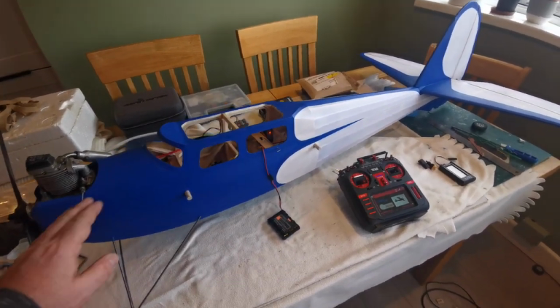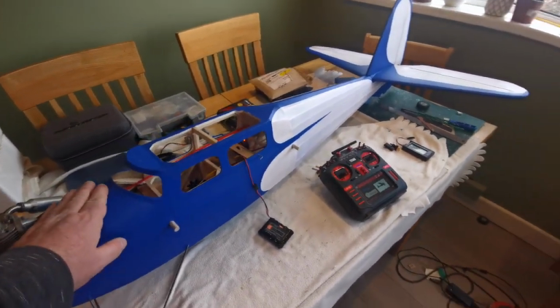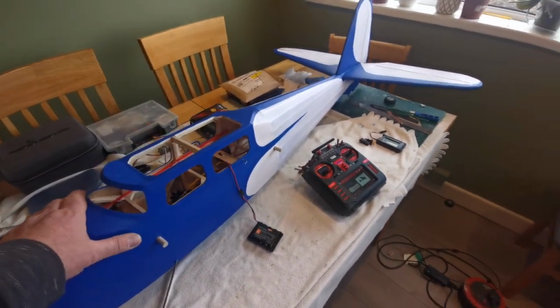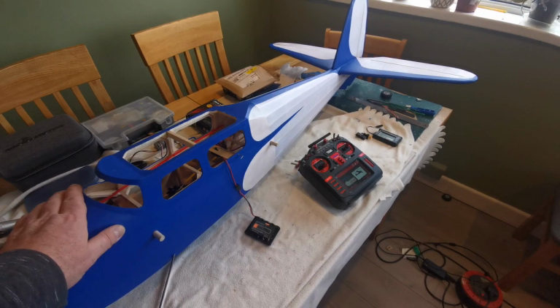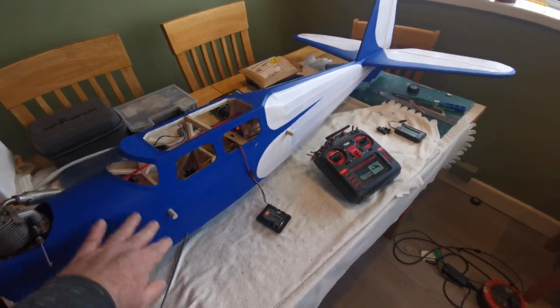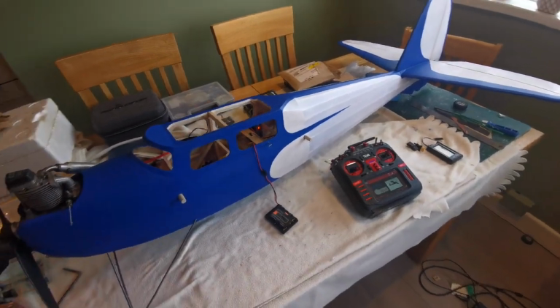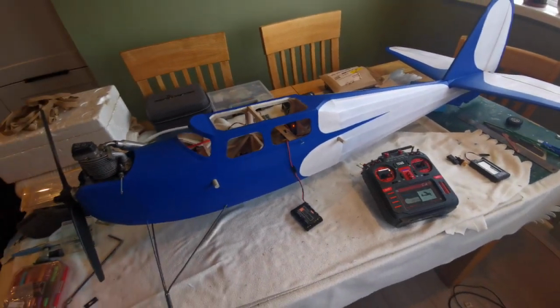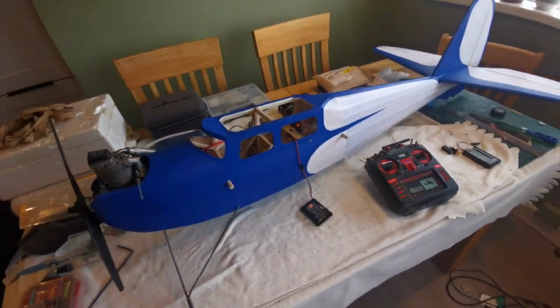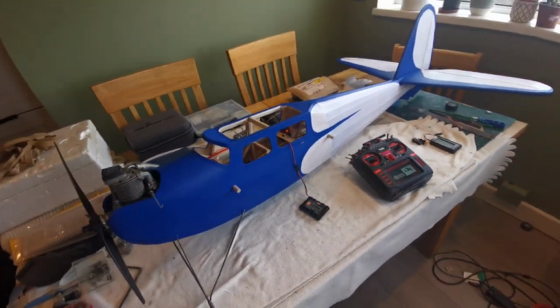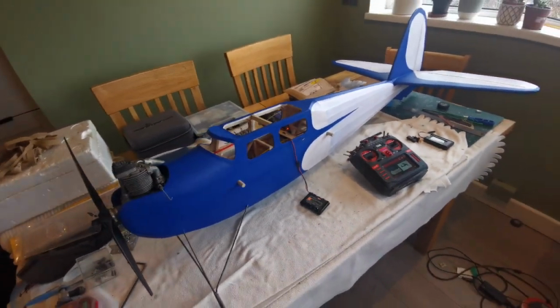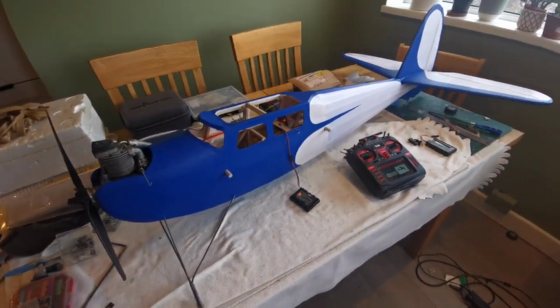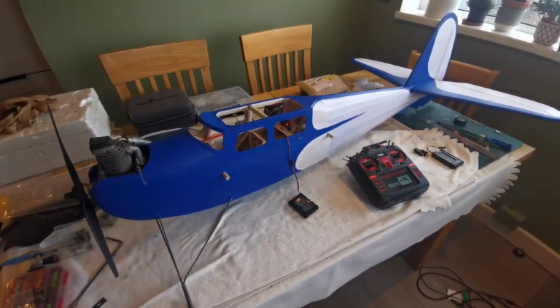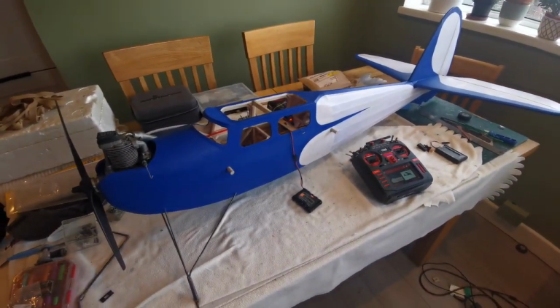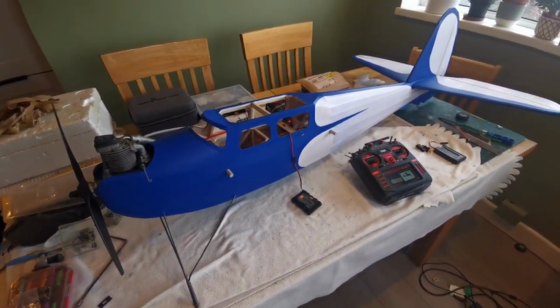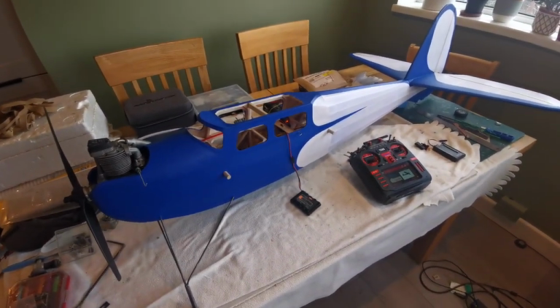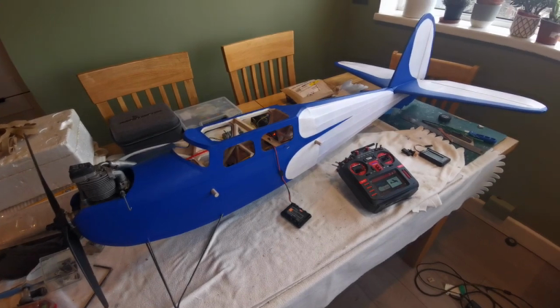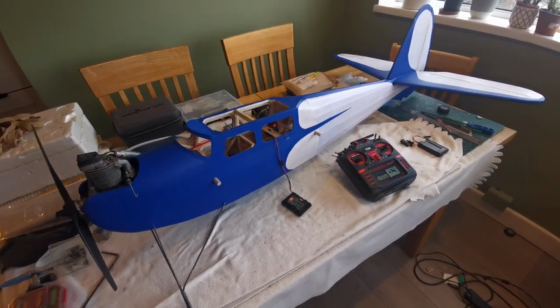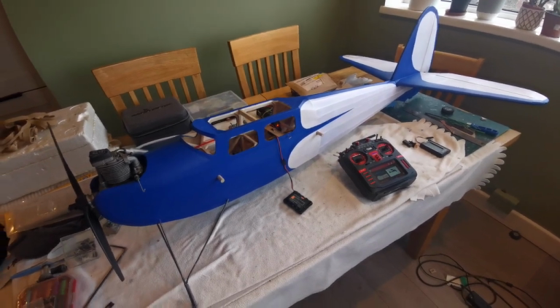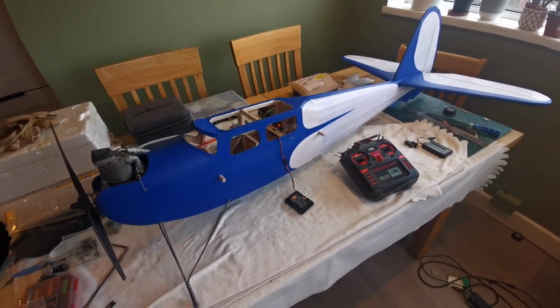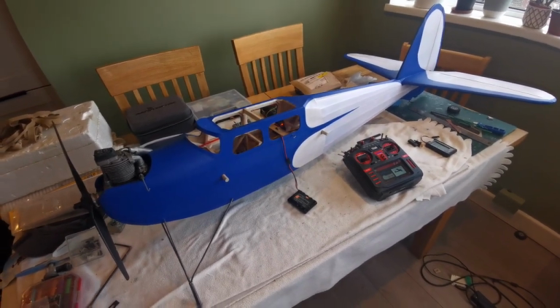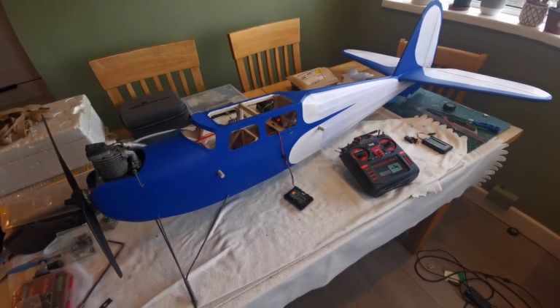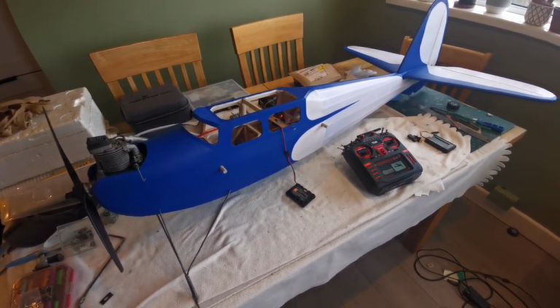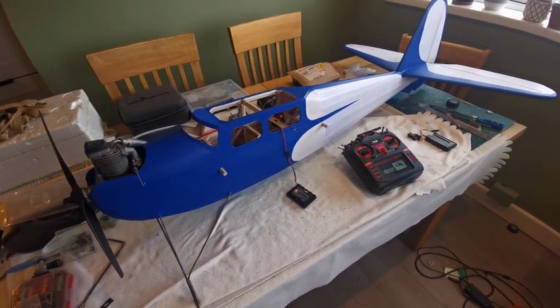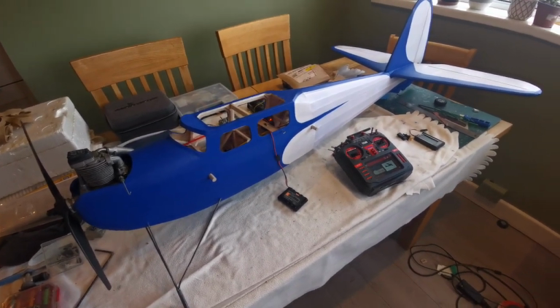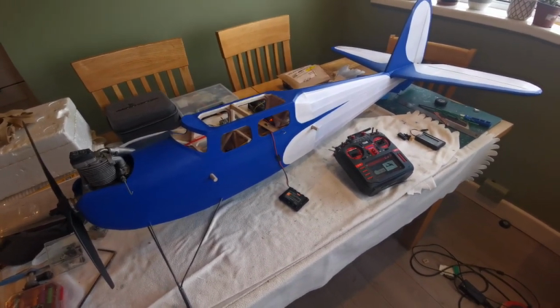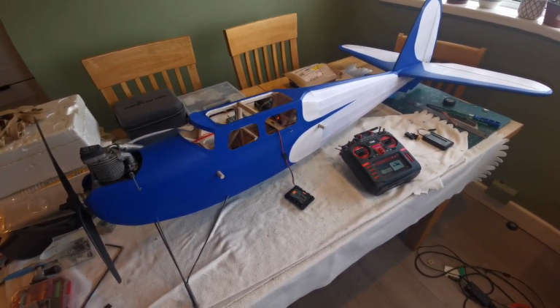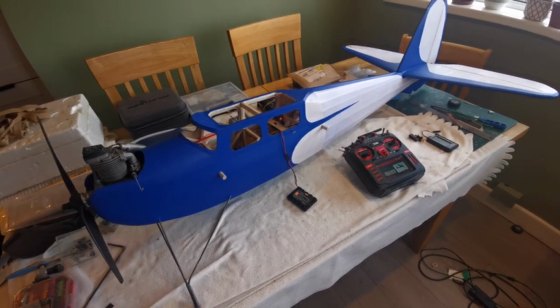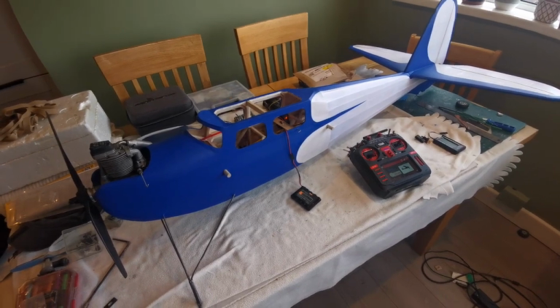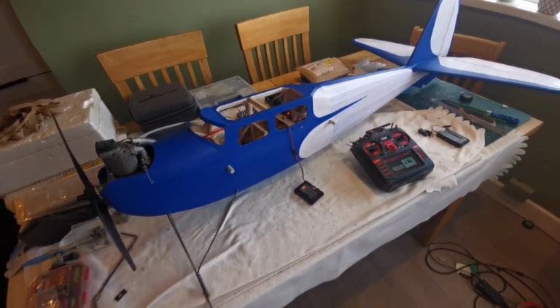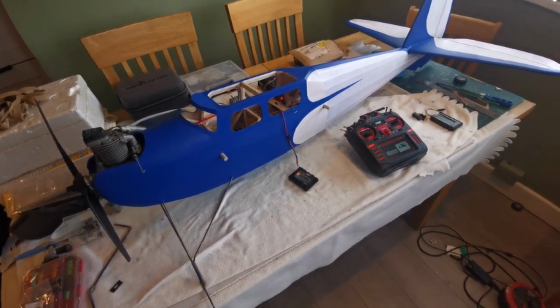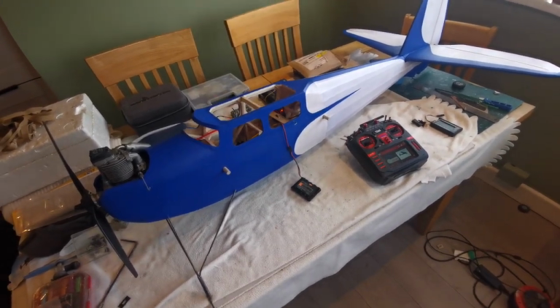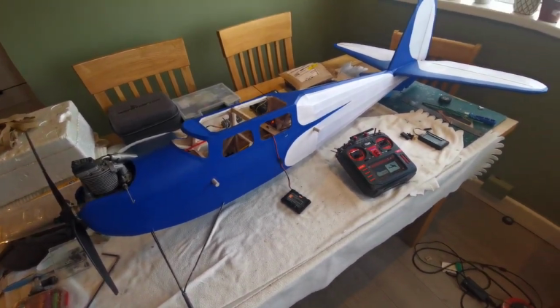A few of the lads at the flying field yesterday — yes, we did get flying yesterday — were actually quizzing me about when the launch date for this might be. I'm thinking about two or three weeks time. We'll see. Thanks for watching.